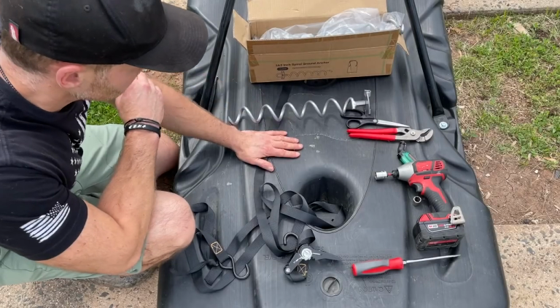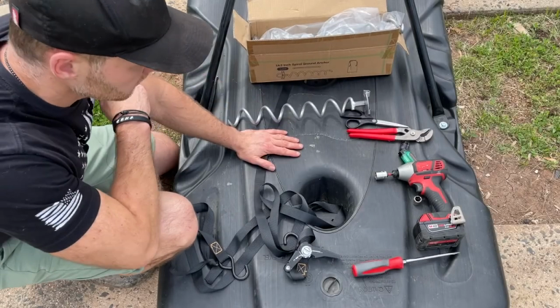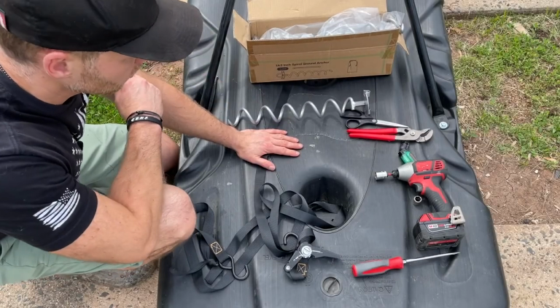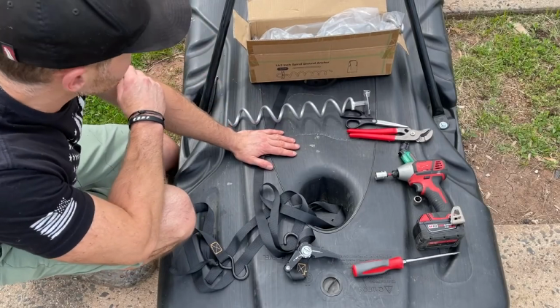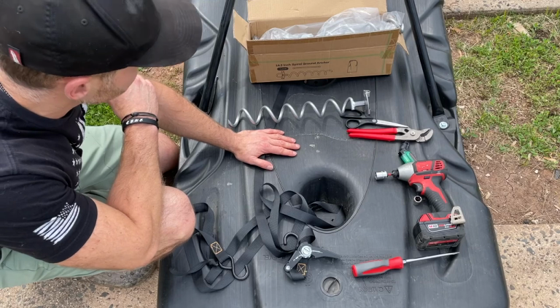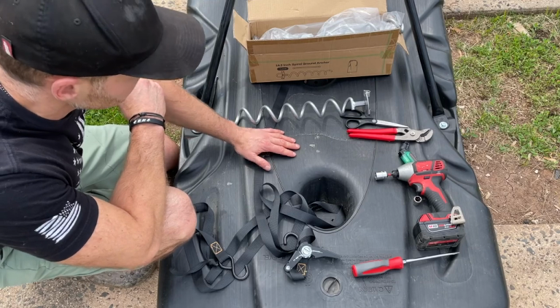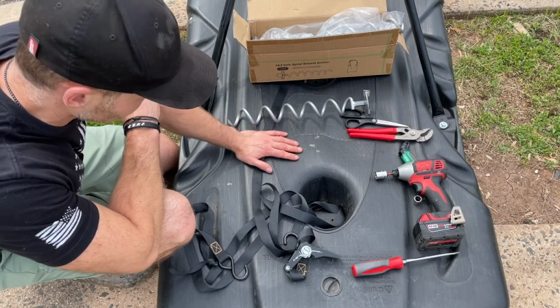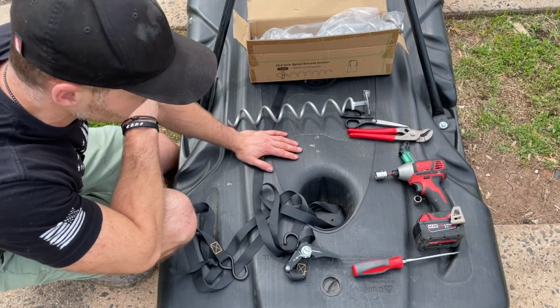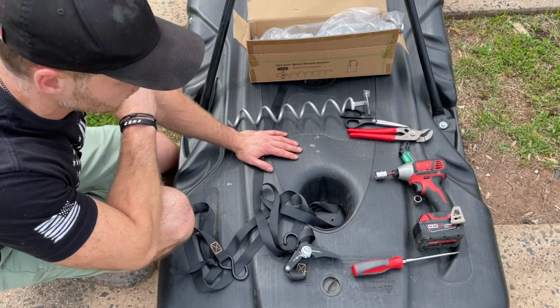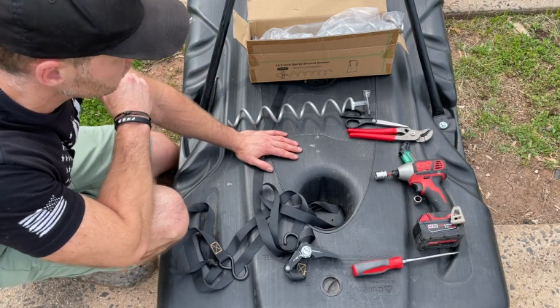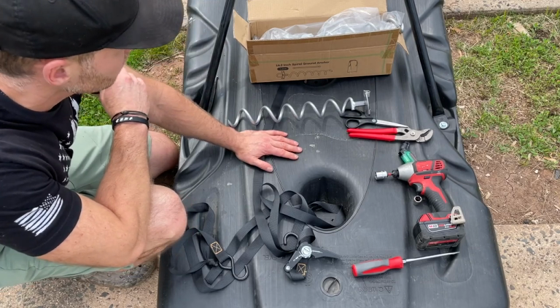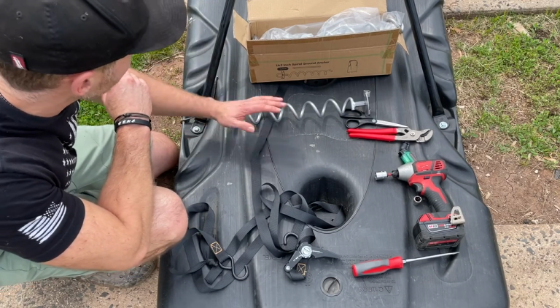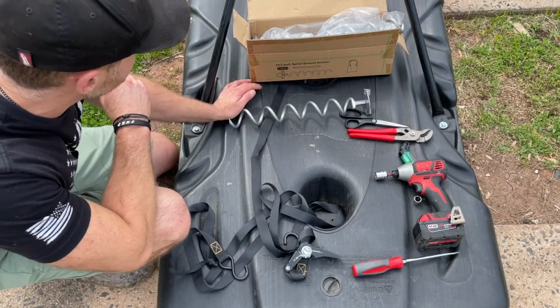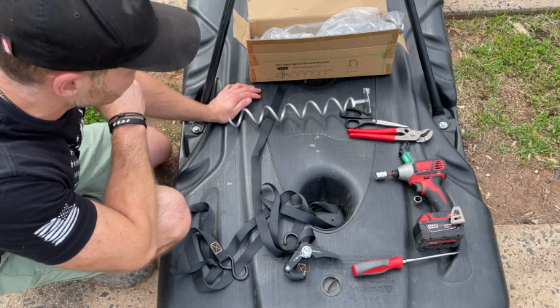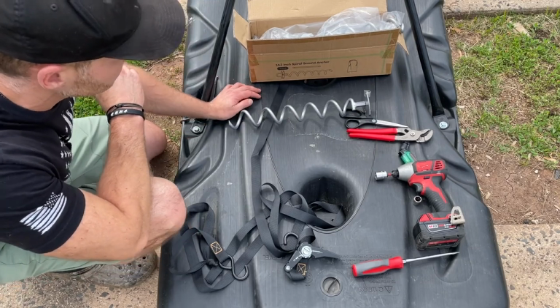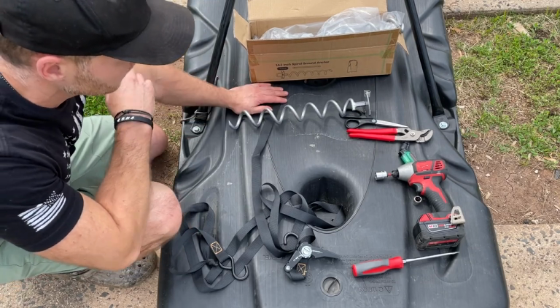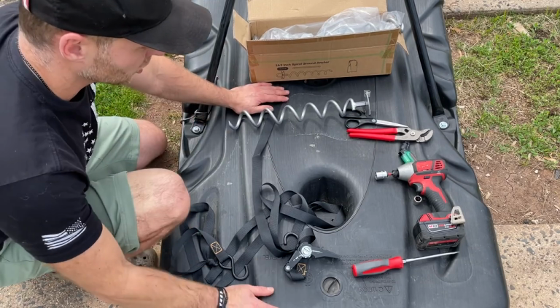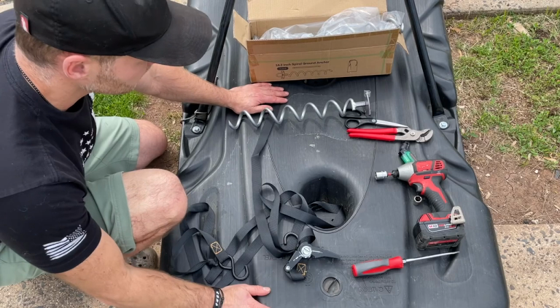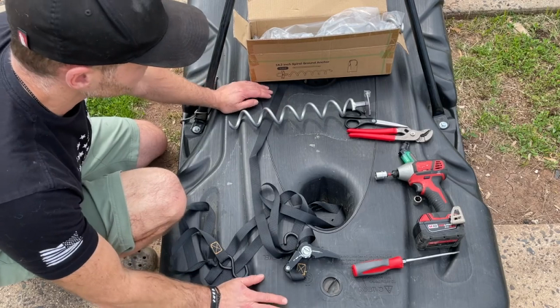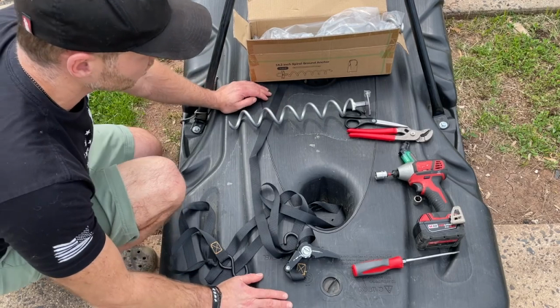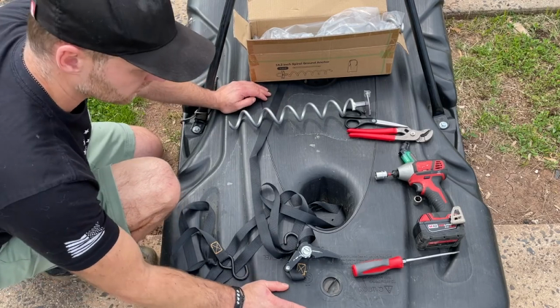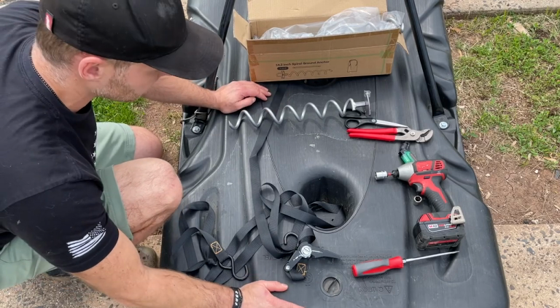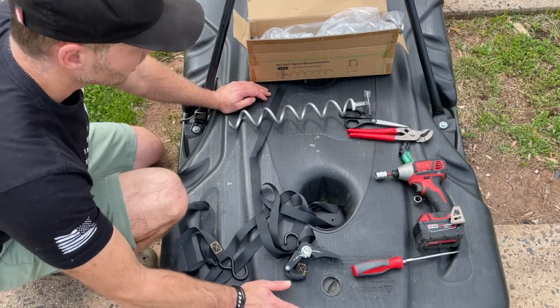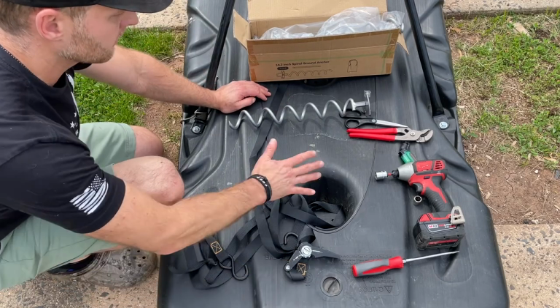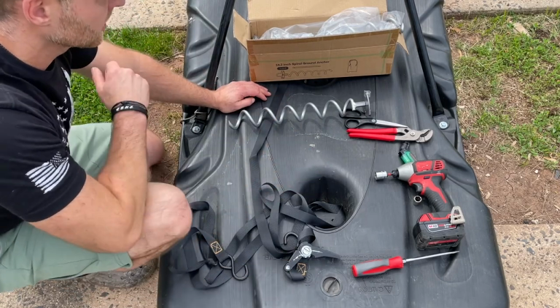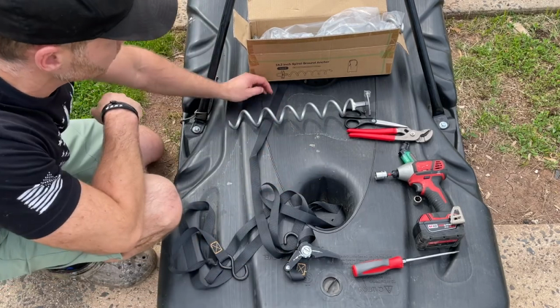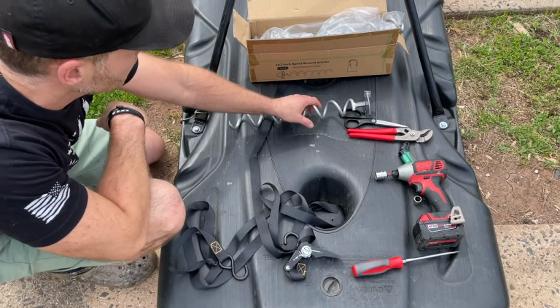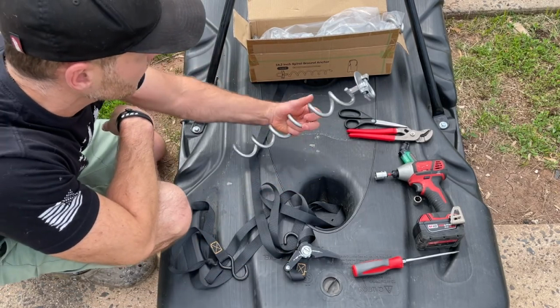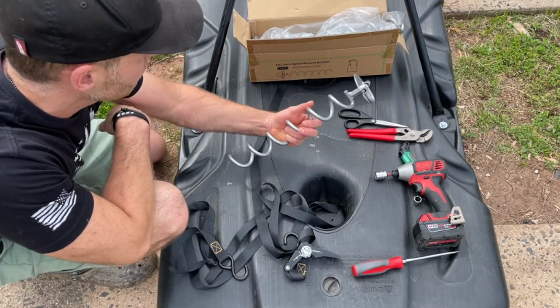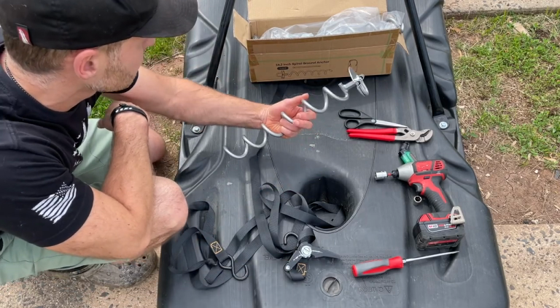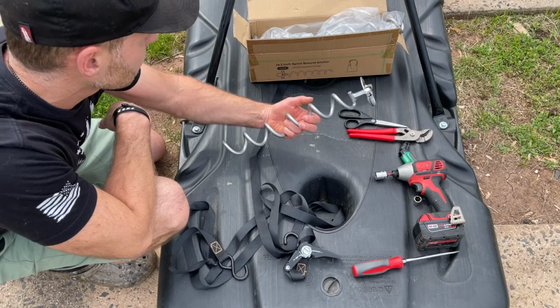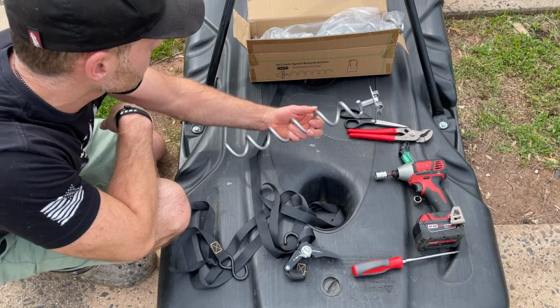Most people put extra sandbags or weights on top of the base to hold it down. I have a pretty big base, so I need something heavy duty in case of high winds or if it leaks. Sandbags aren't the solution I want, so I came up with this — found it on Amazon: heavy duty spiral ground anchors.